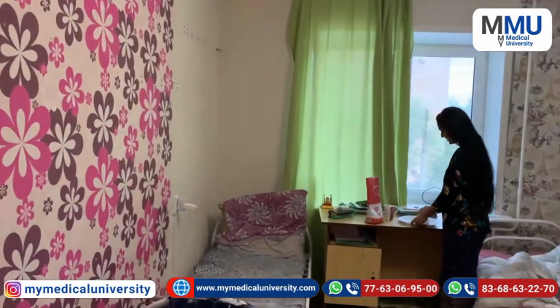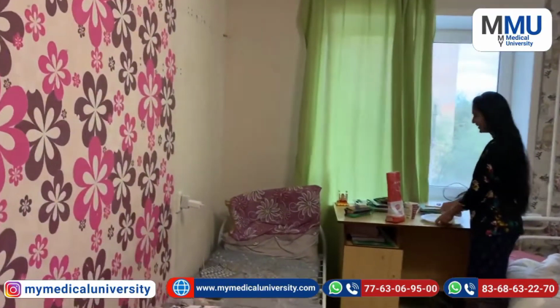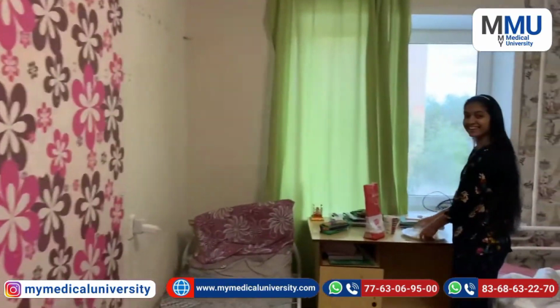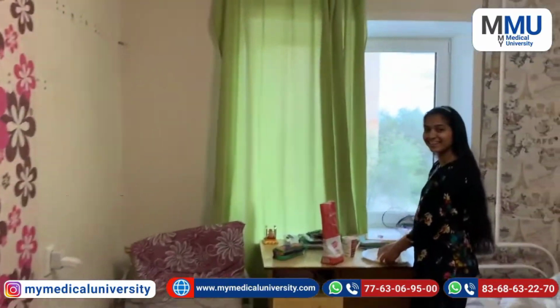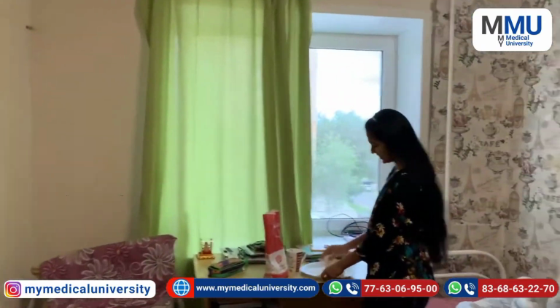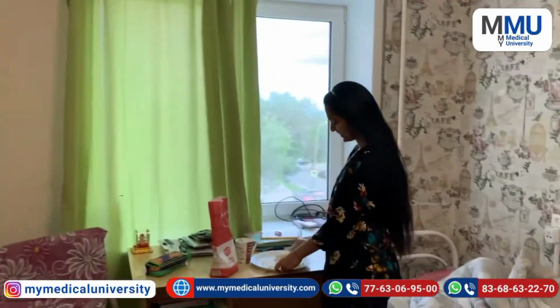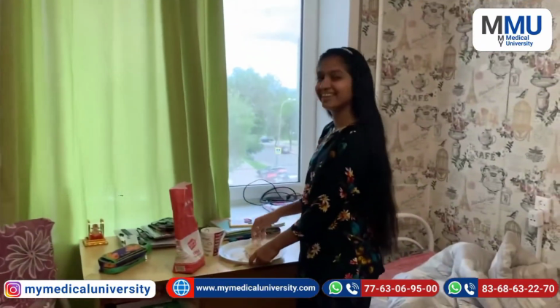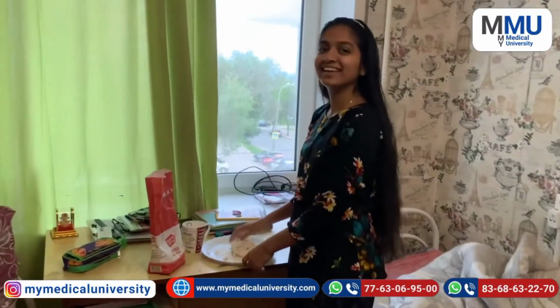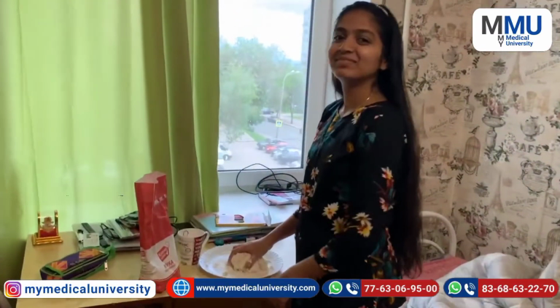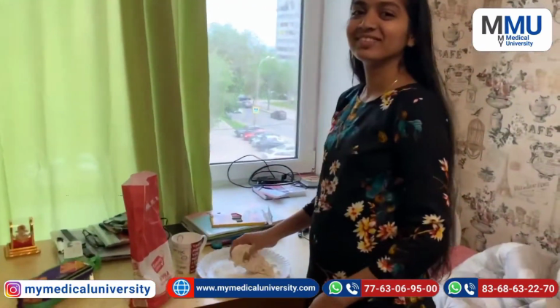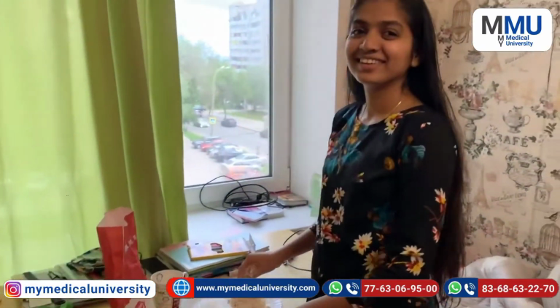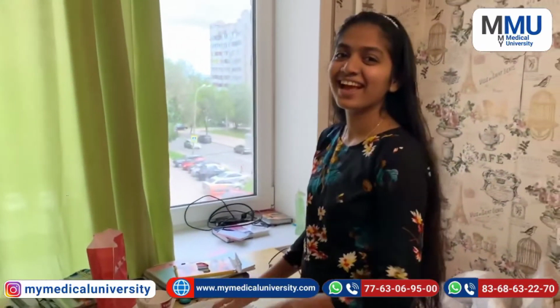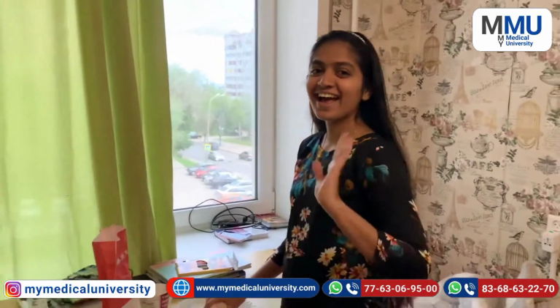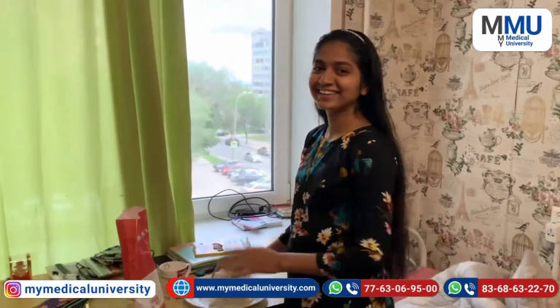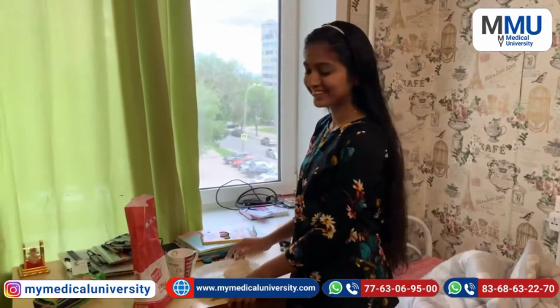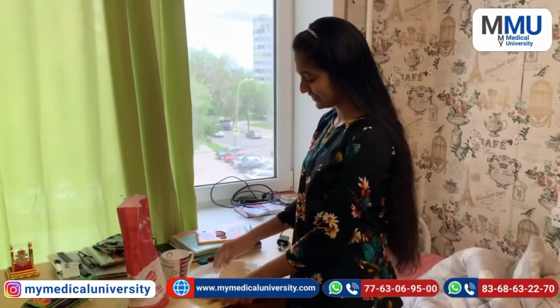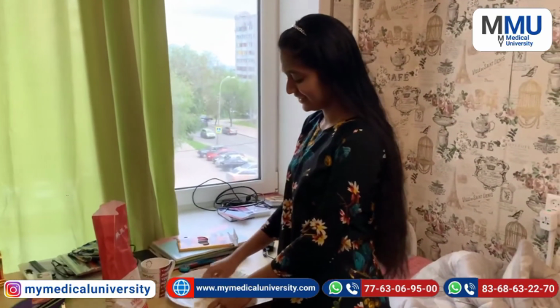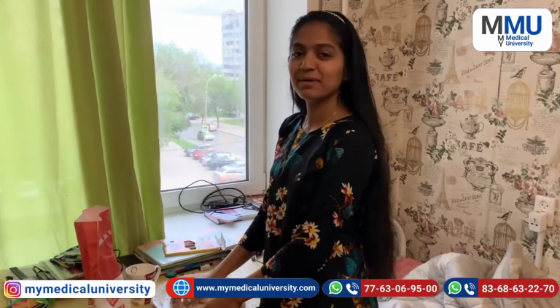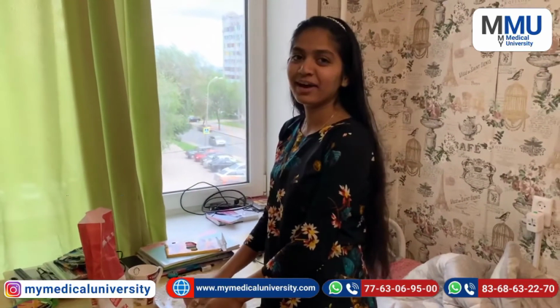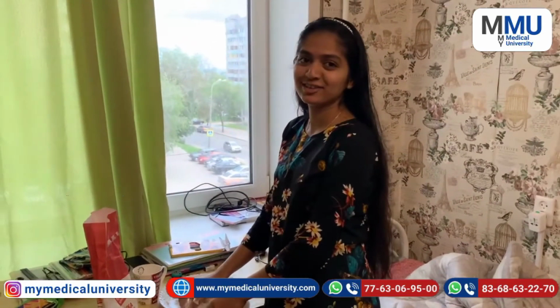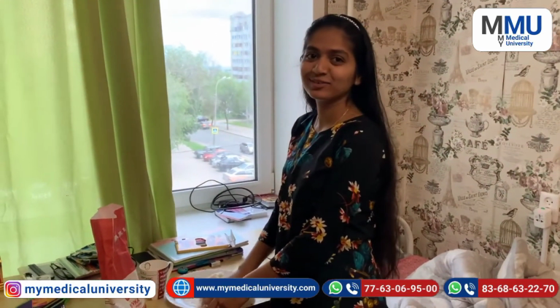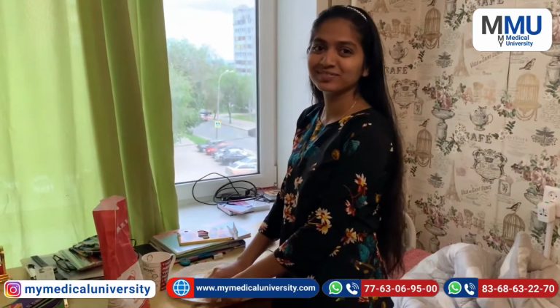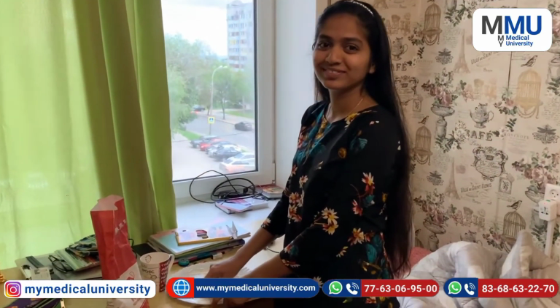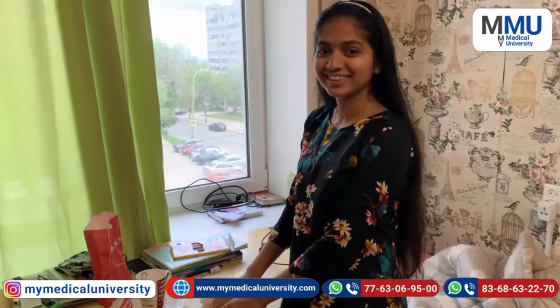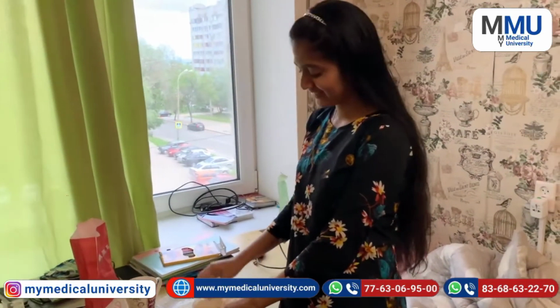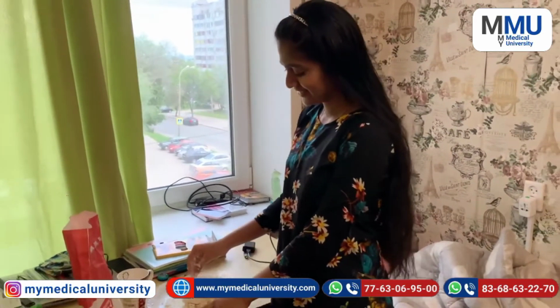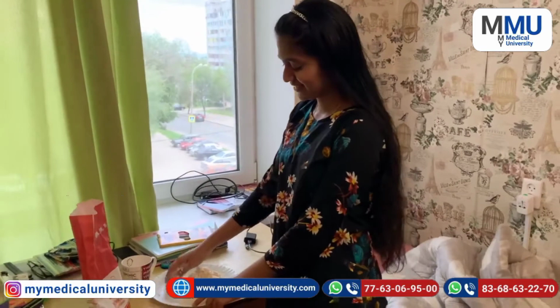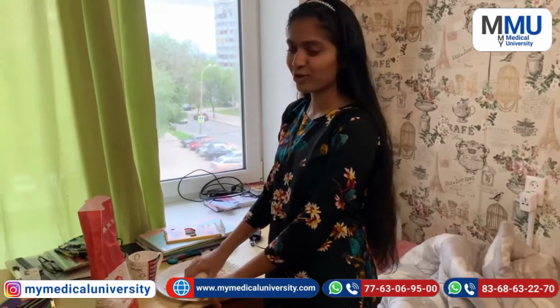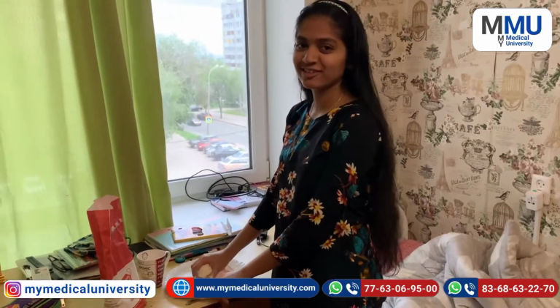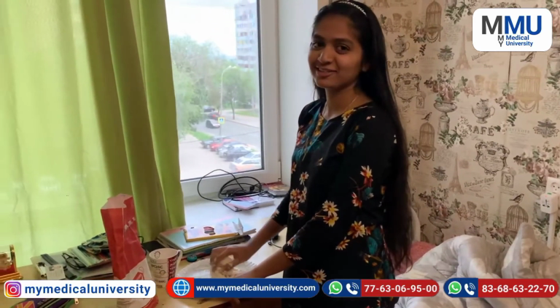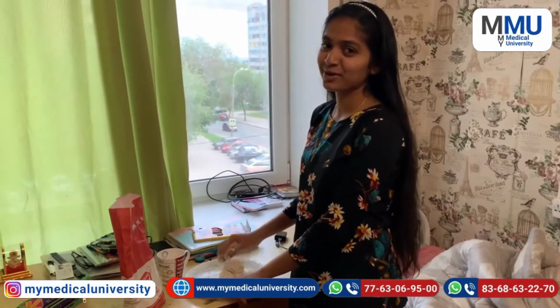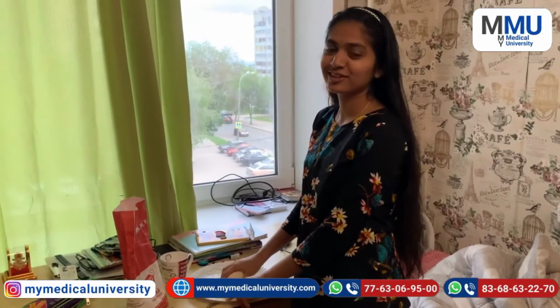You can see here this is Dhanashri, and there is some food. Hi Dhanashri! Hi! Where are you from? I am from Maharashtra. How do you feel here? It feels very good!